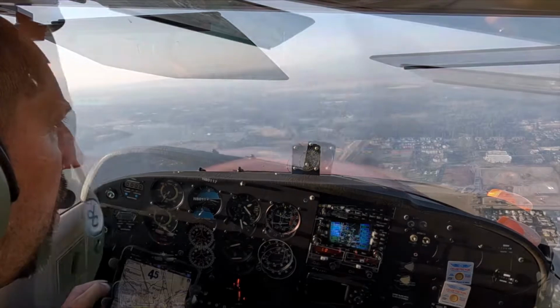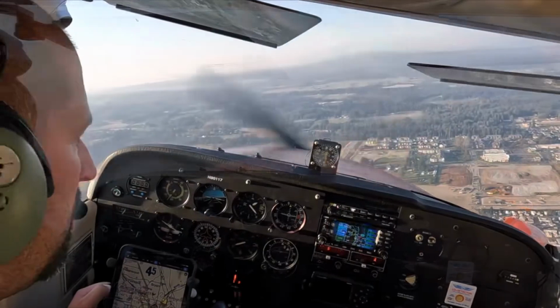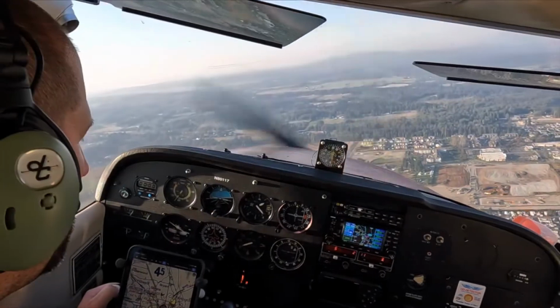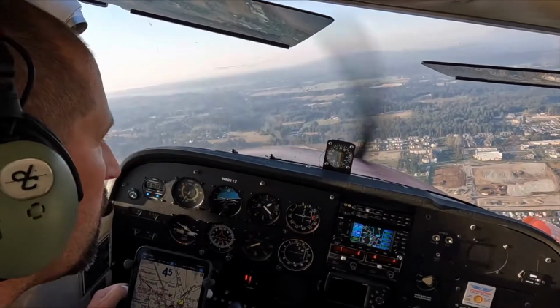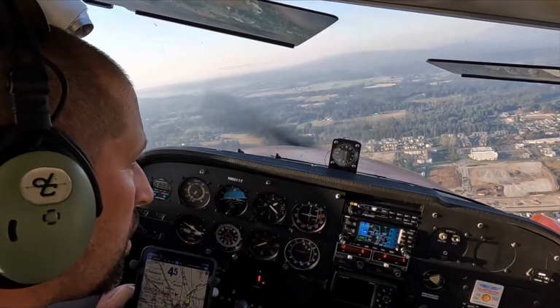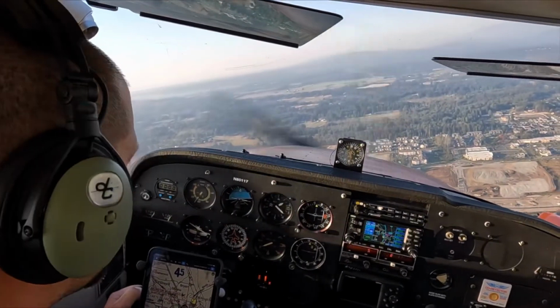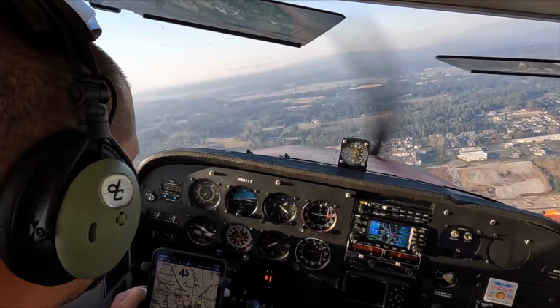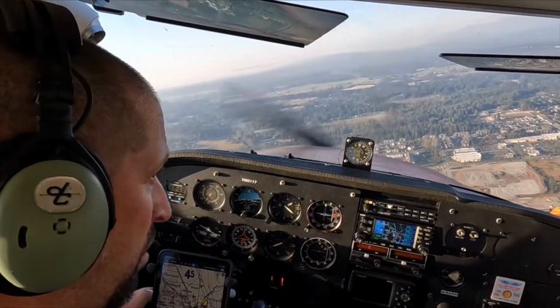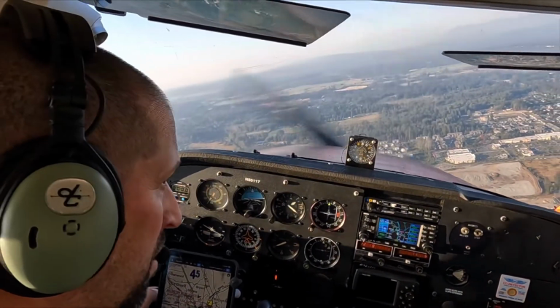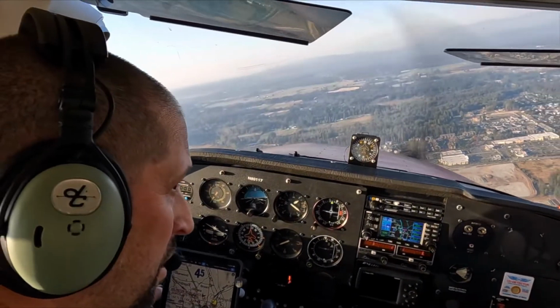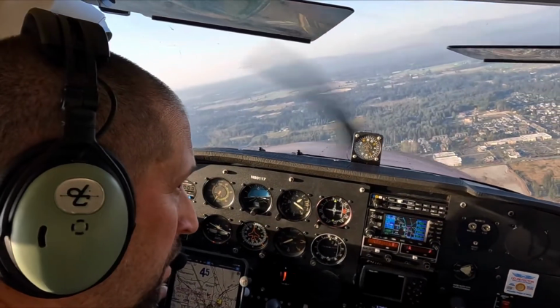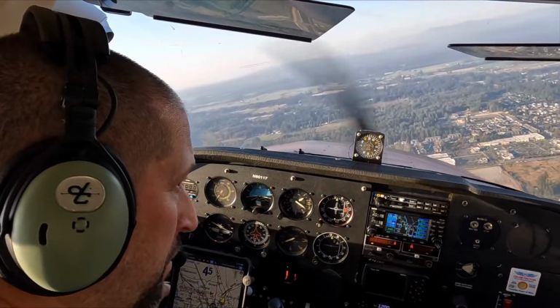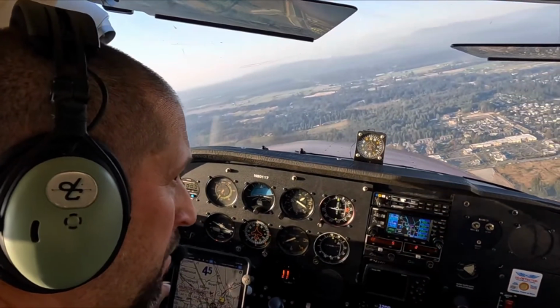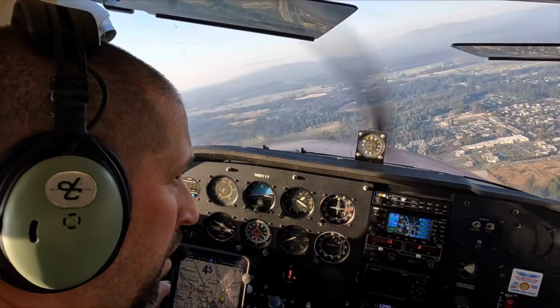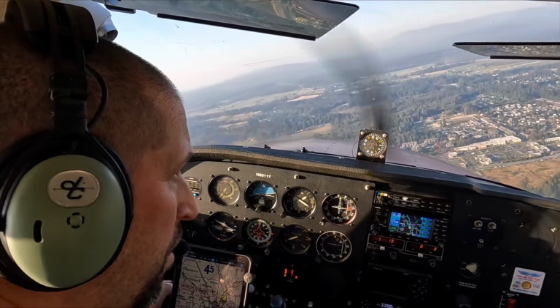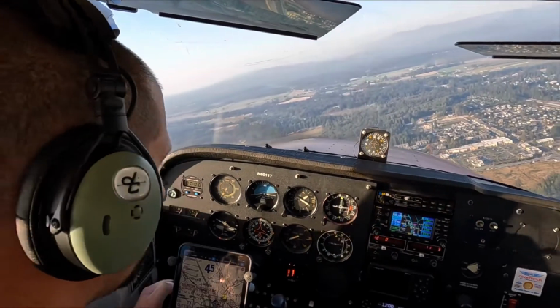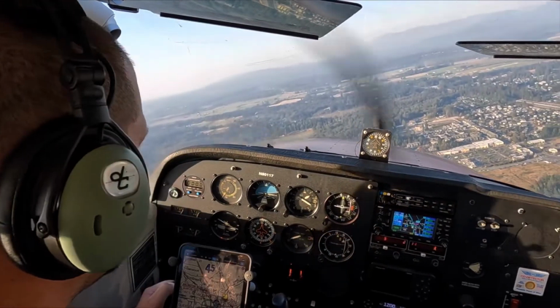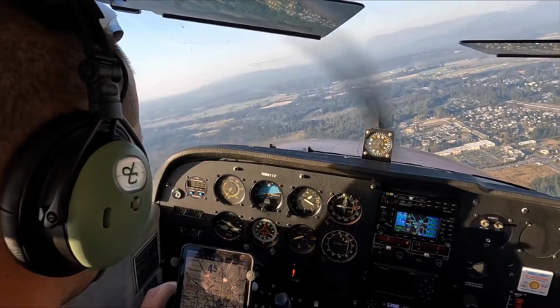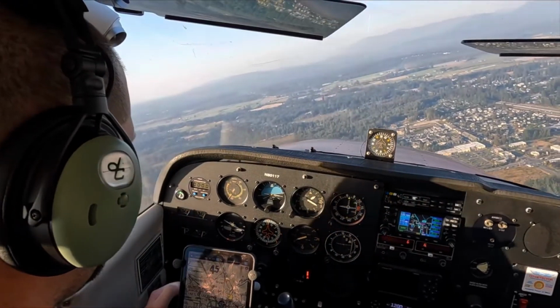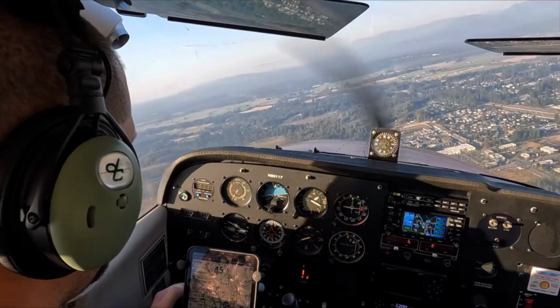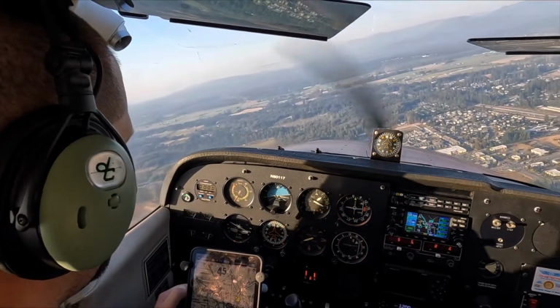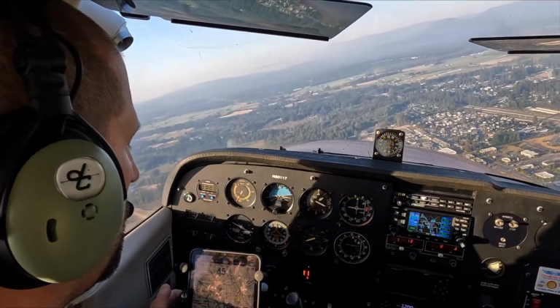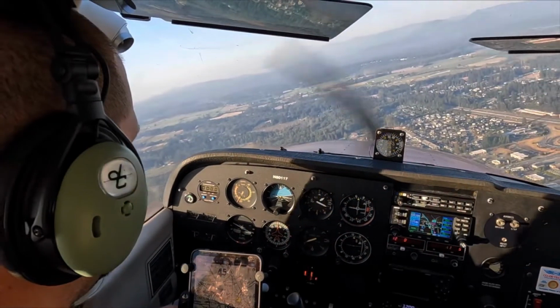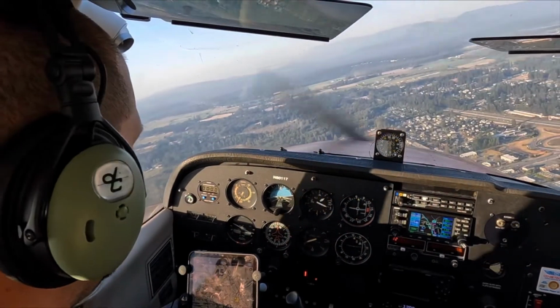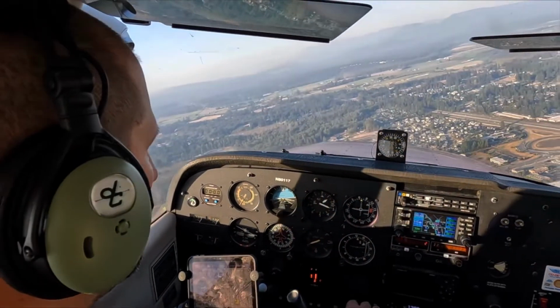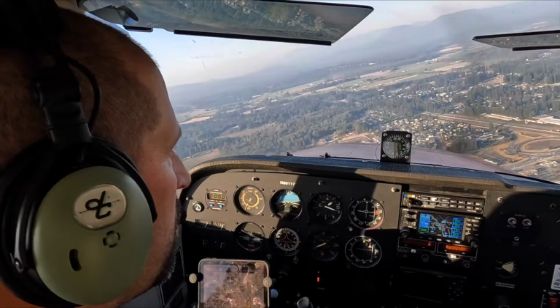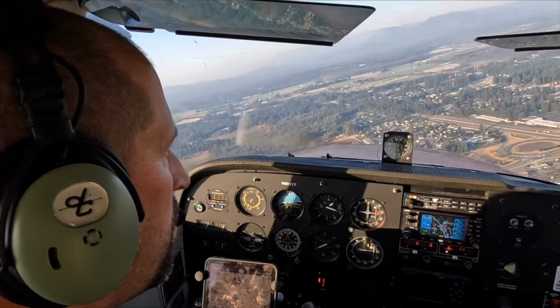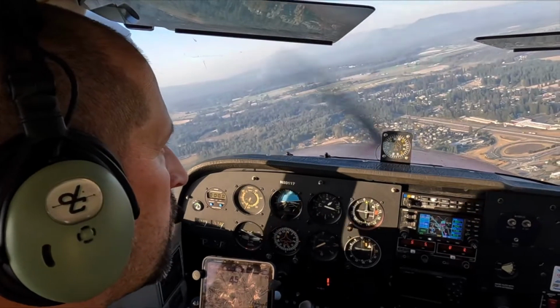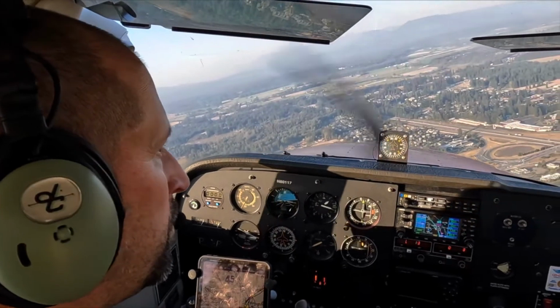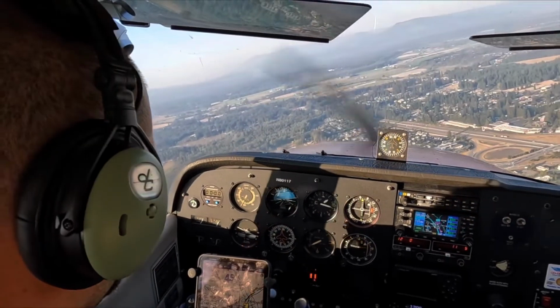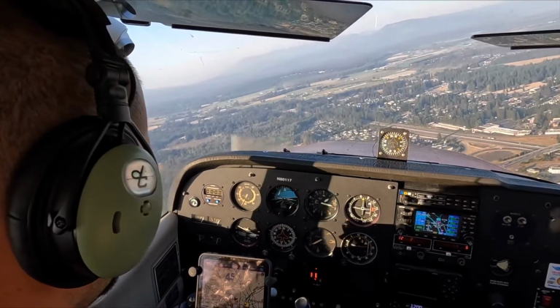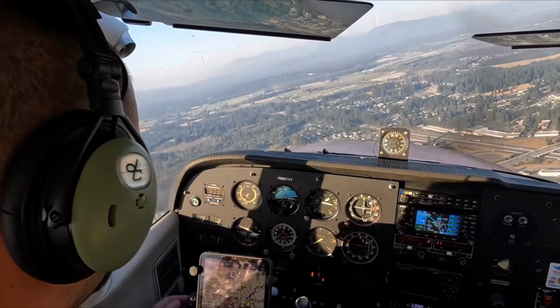Arlington traffic, Cessna 80117 is turning on the 45 for runway 29, Arlington. Traffic RV4 Tango Fox Drive turning final 3-4 and landing long, Arlington.